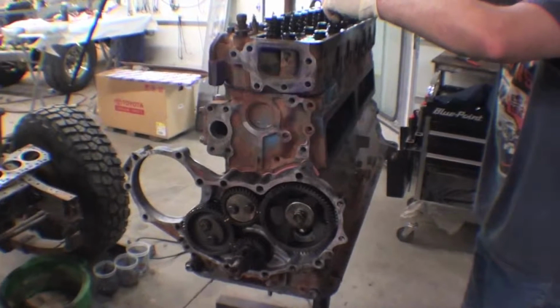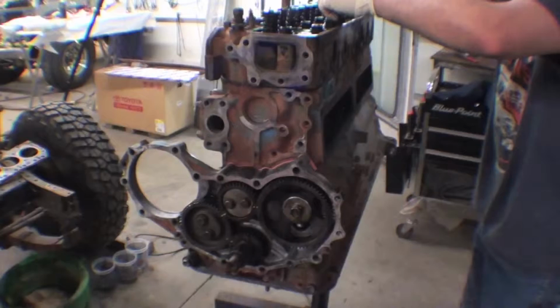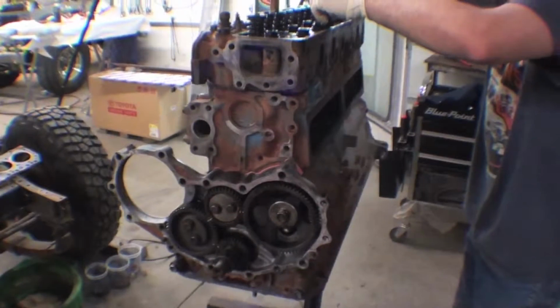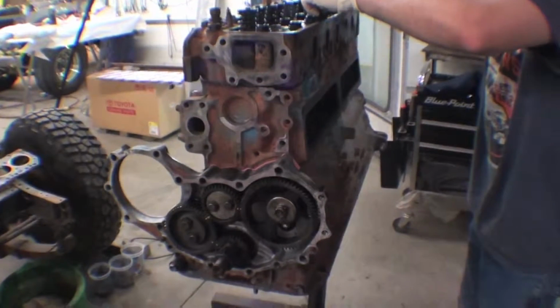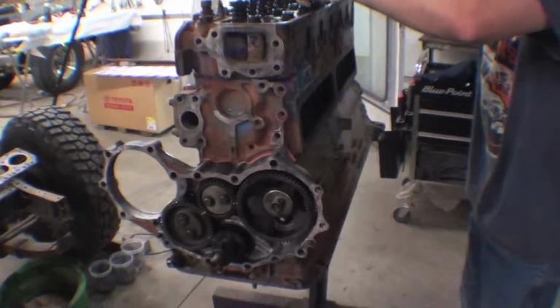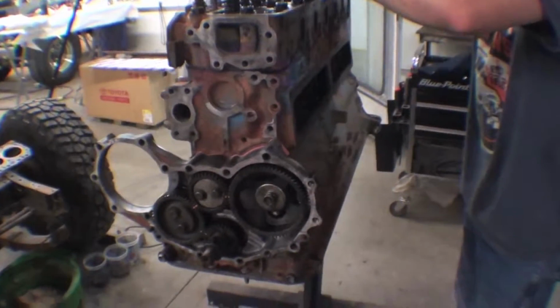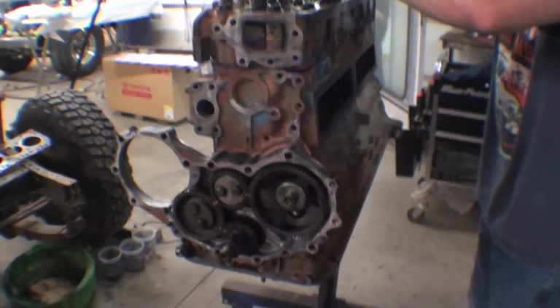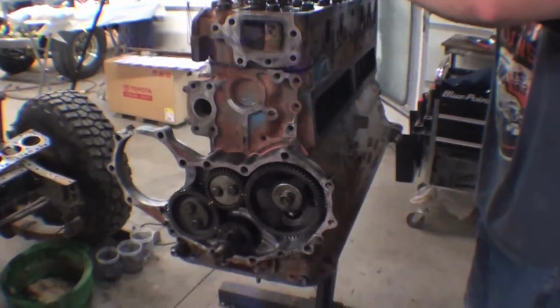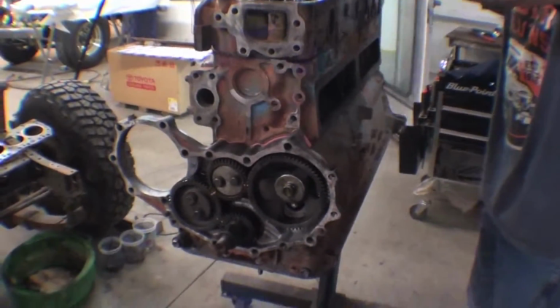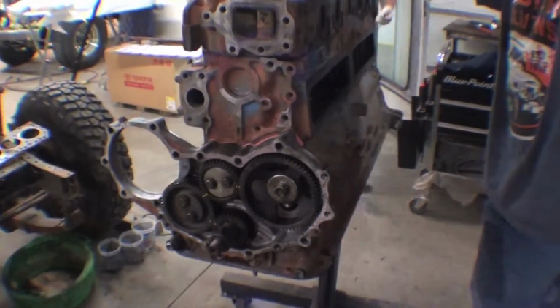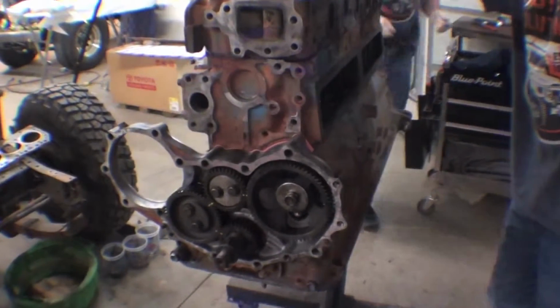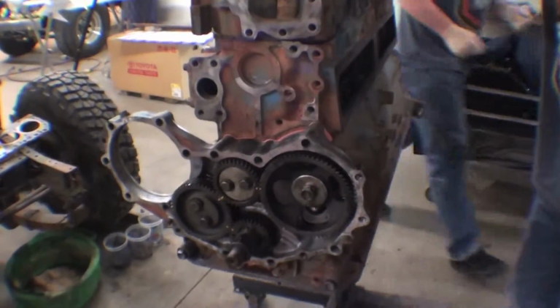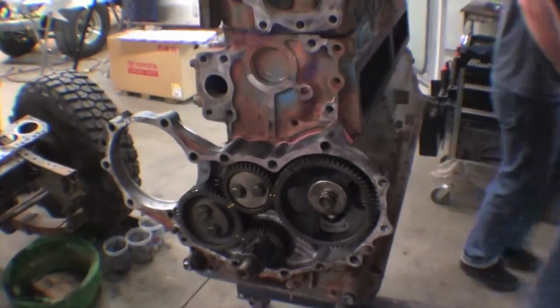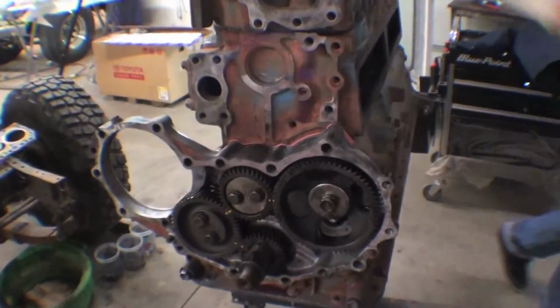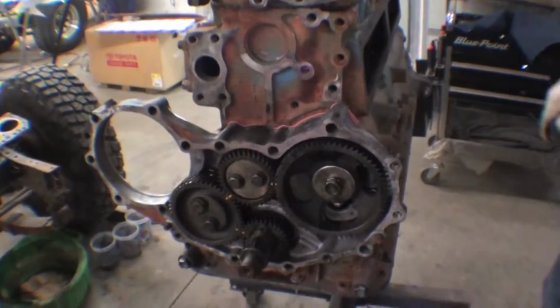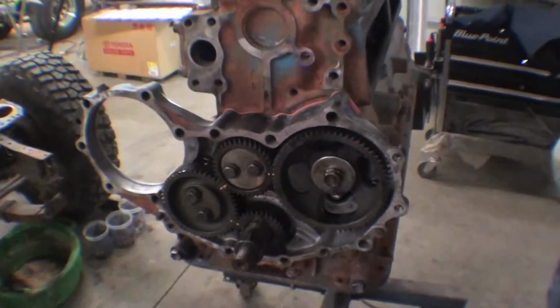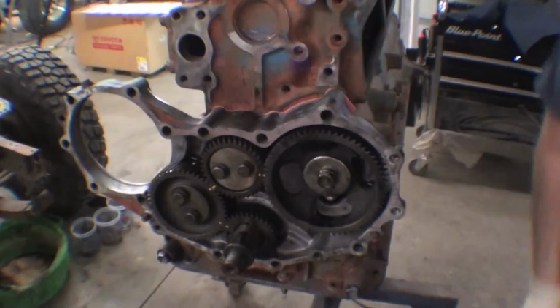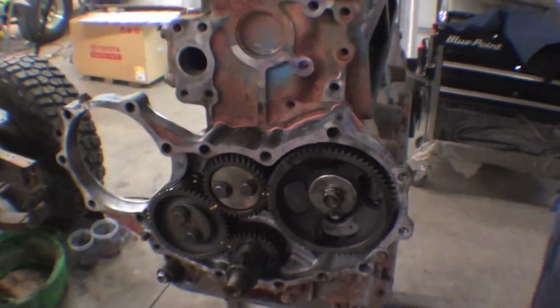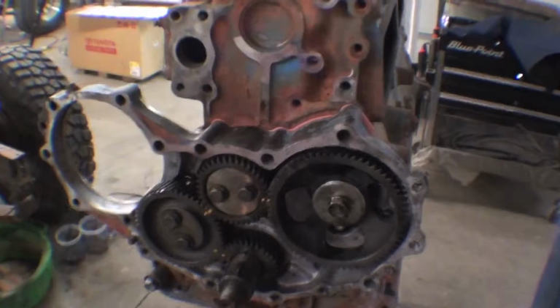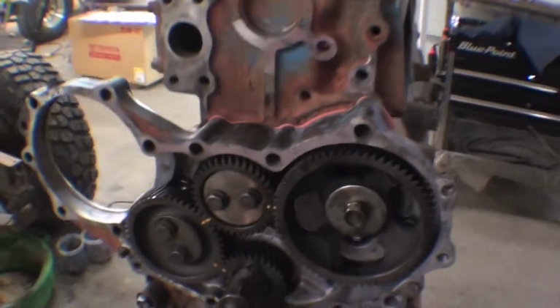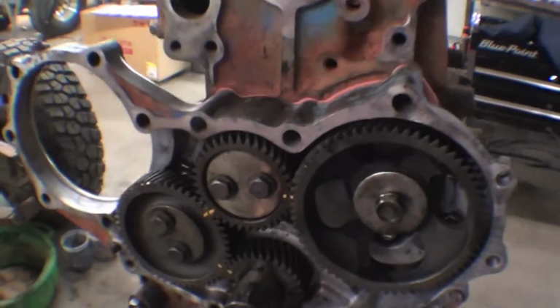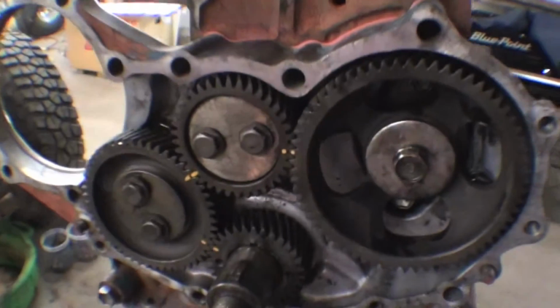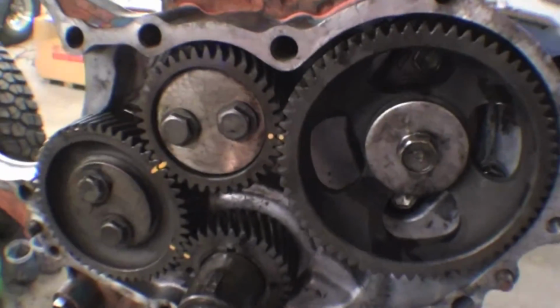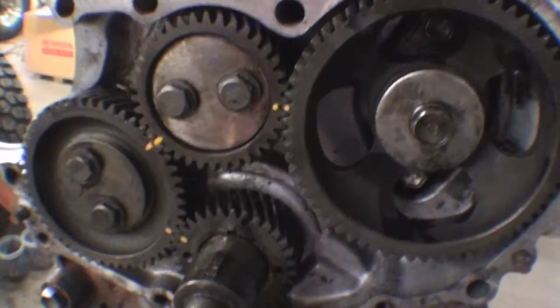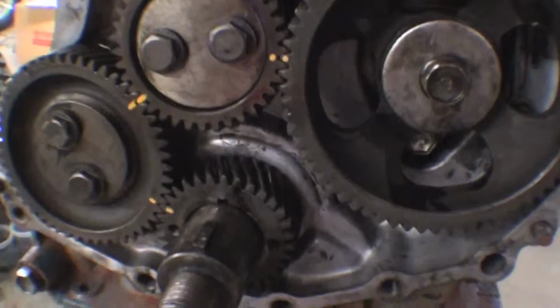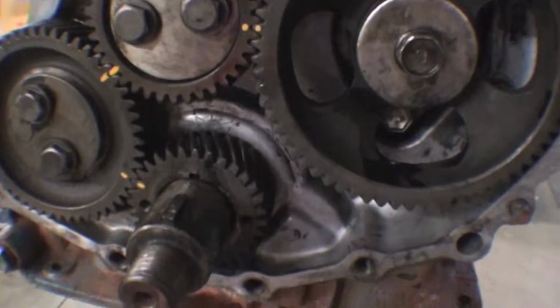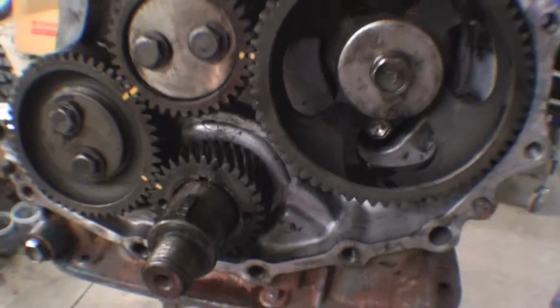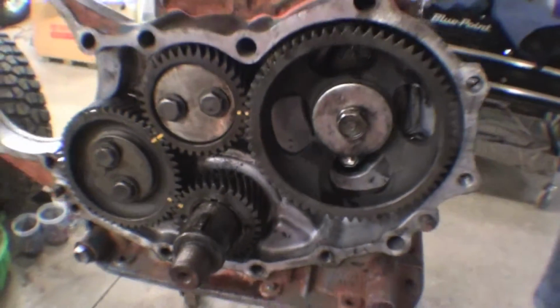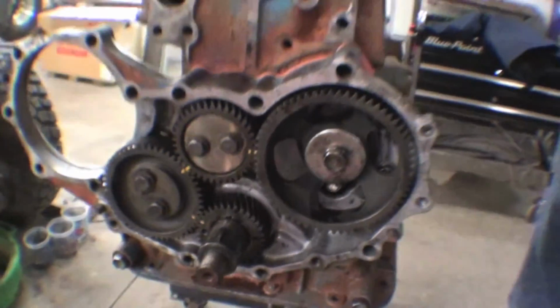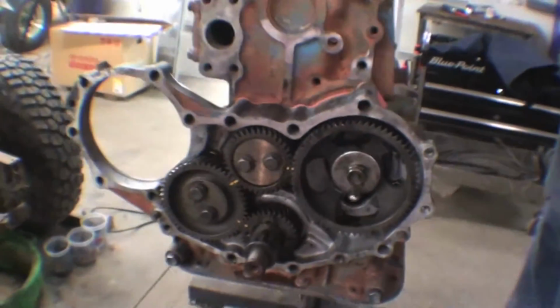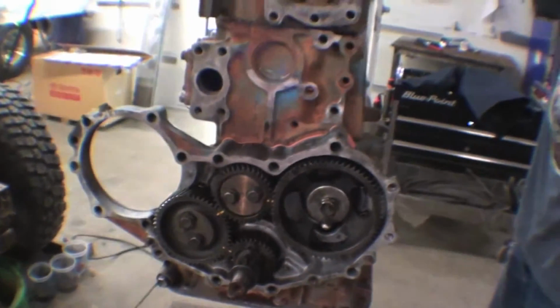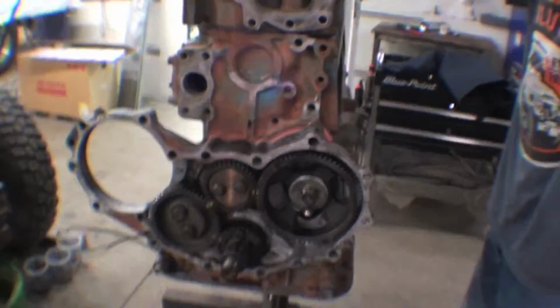Once again, here we are after the clean-up's been done. A new head gasket has been installed and the timing gear's been reinstalled. They were all marked and lined right back up, so everything's going to be in the perfect position.